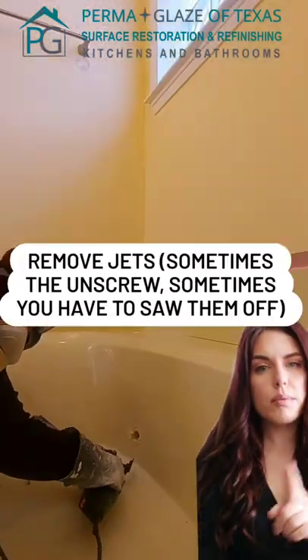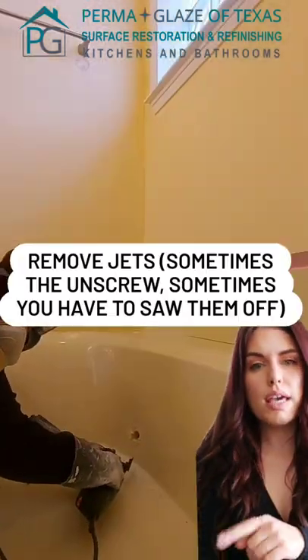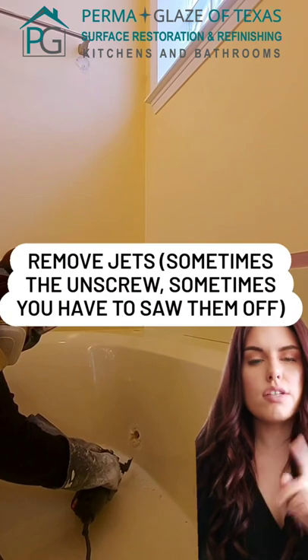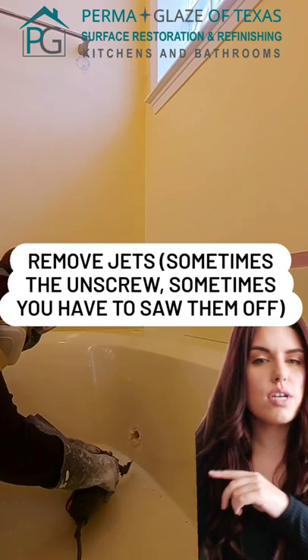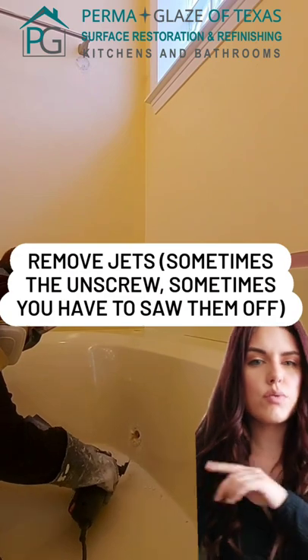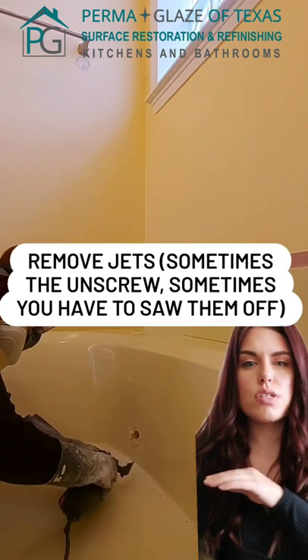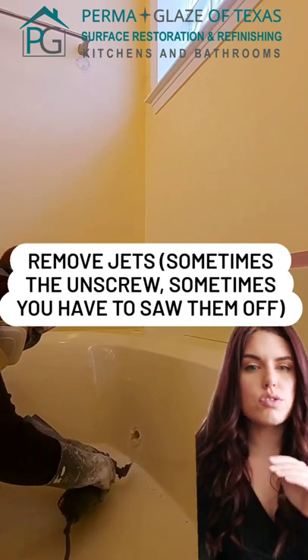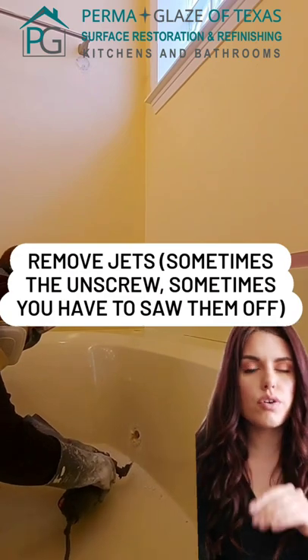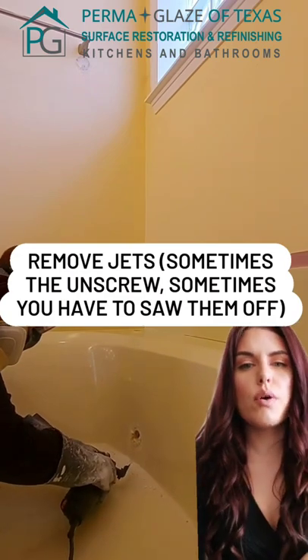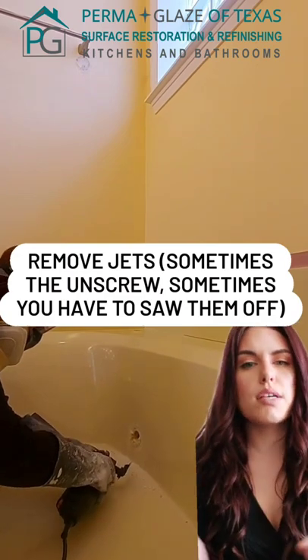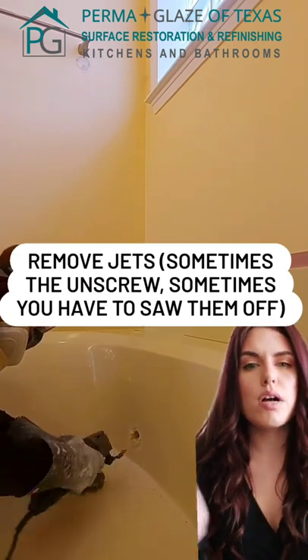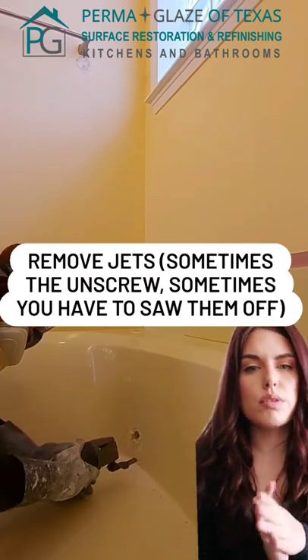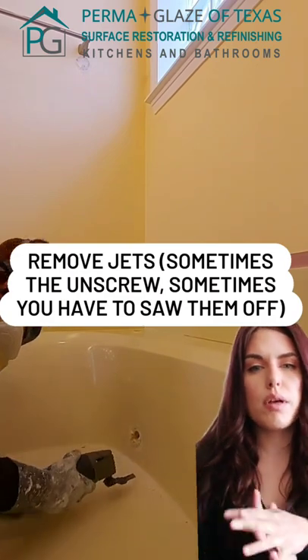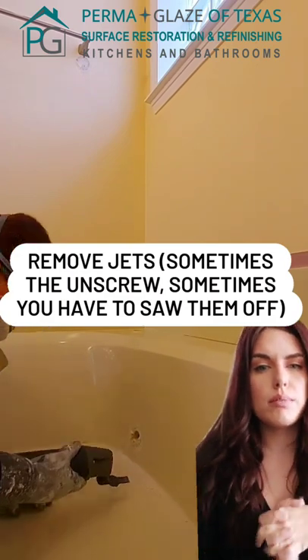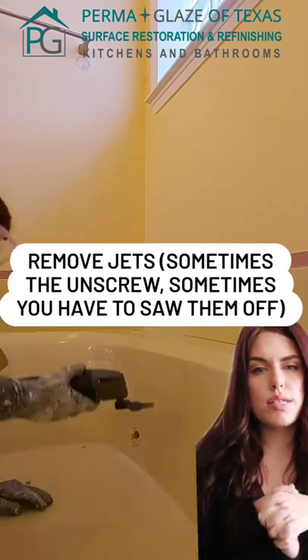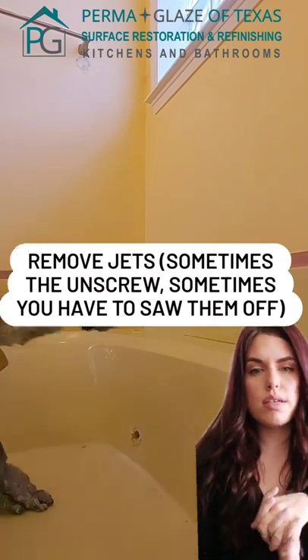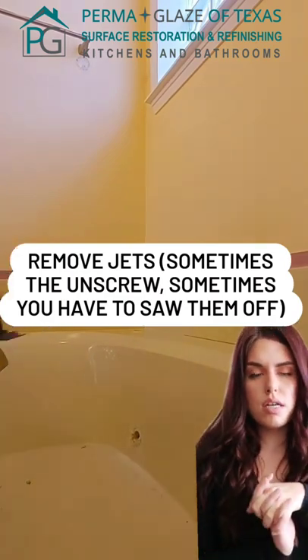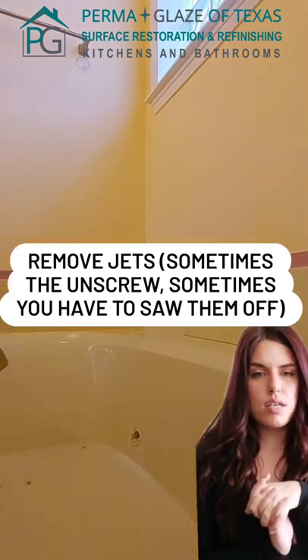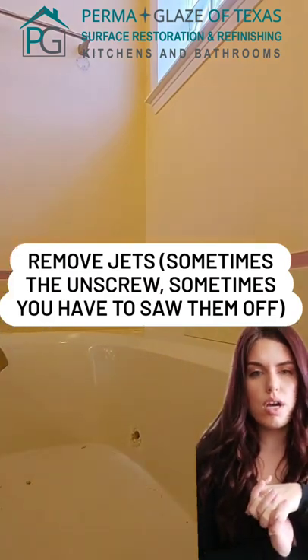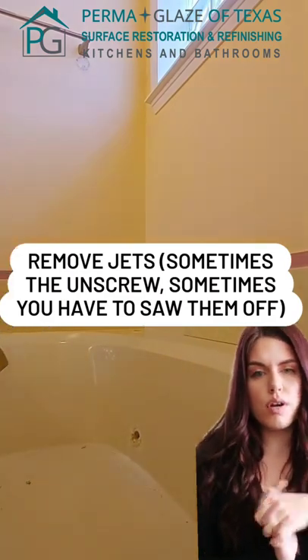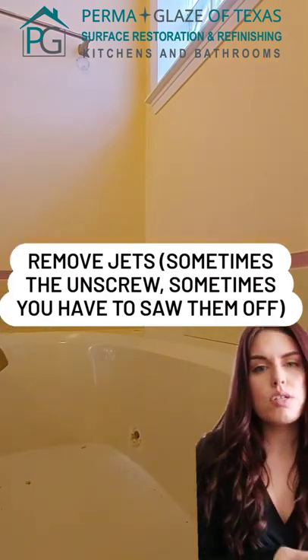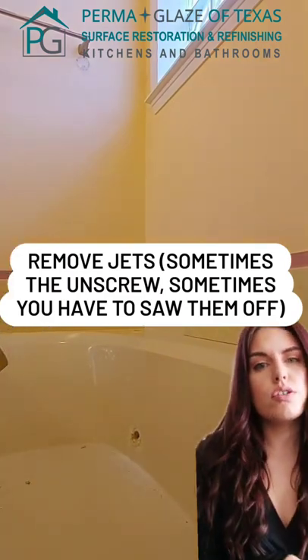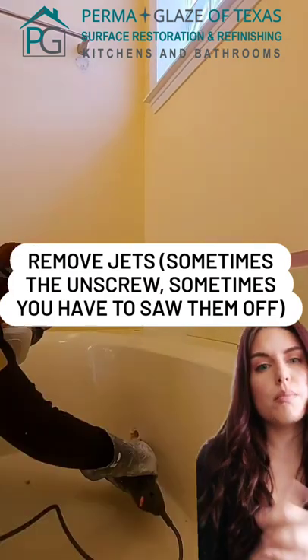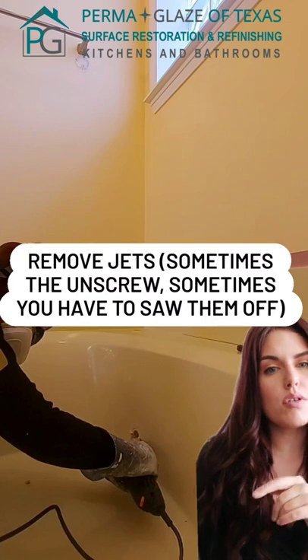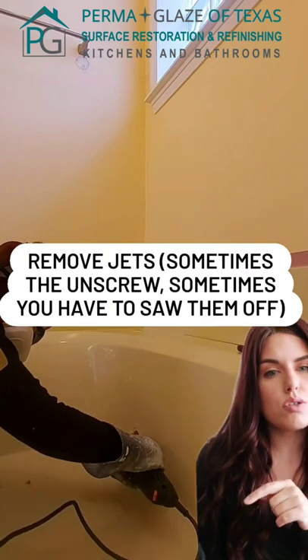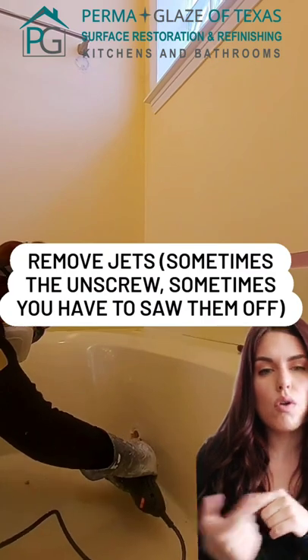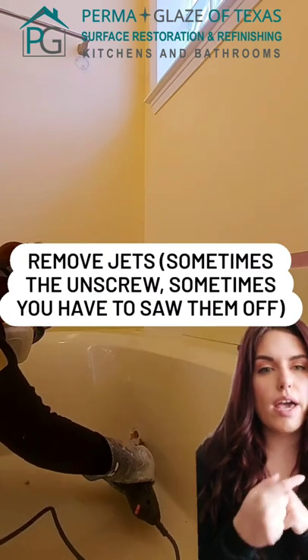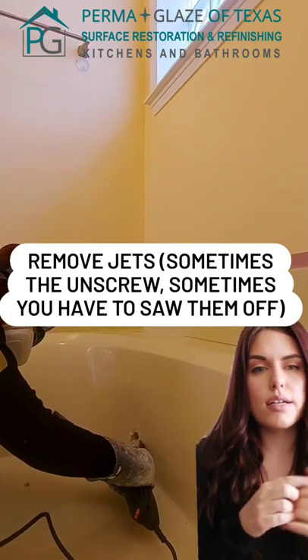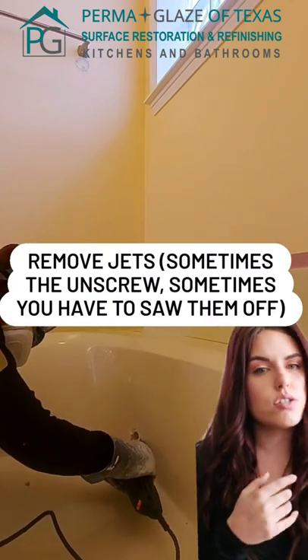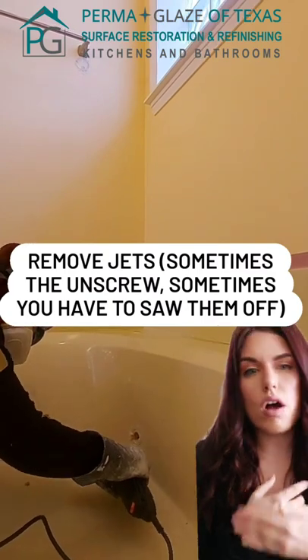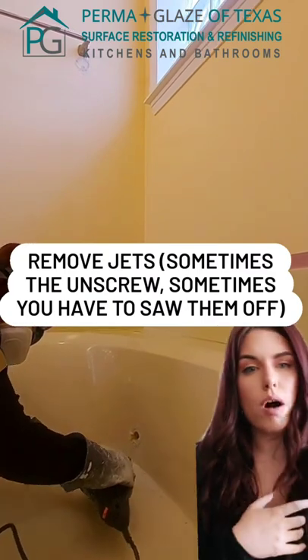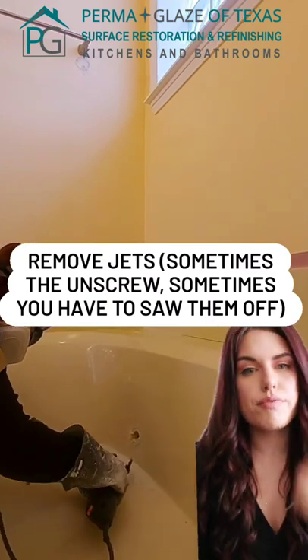Normally these jets will just unscrew, but these were held really well into place with a ton of silicone, so I just took my multi-tool and sawed them off.